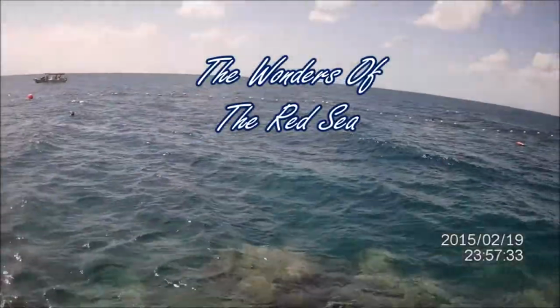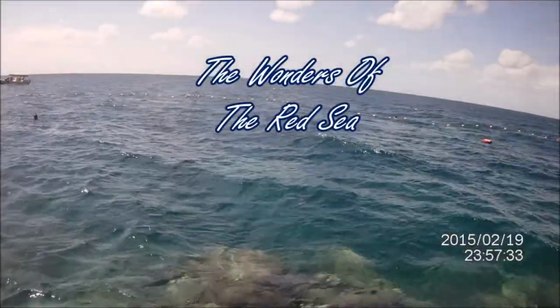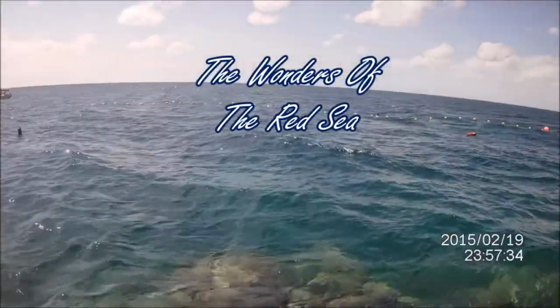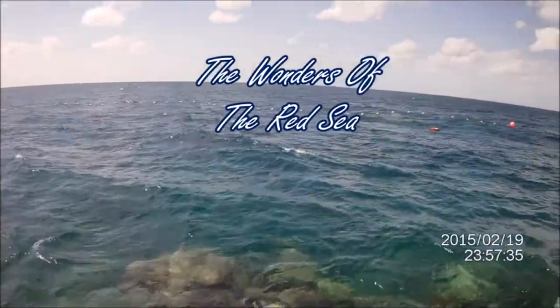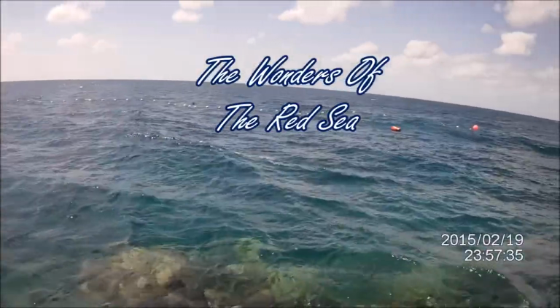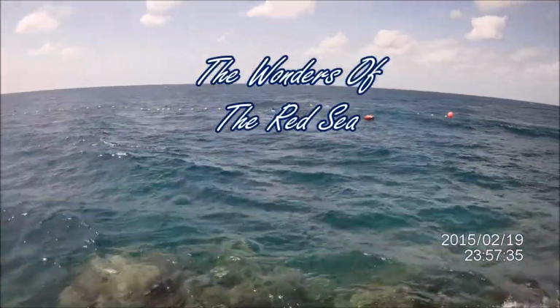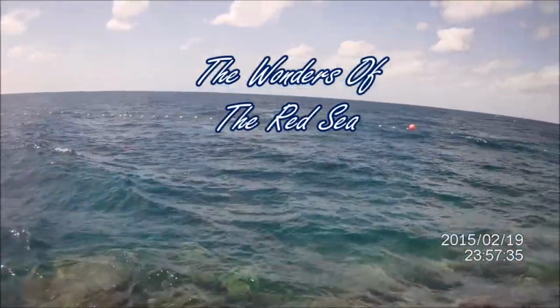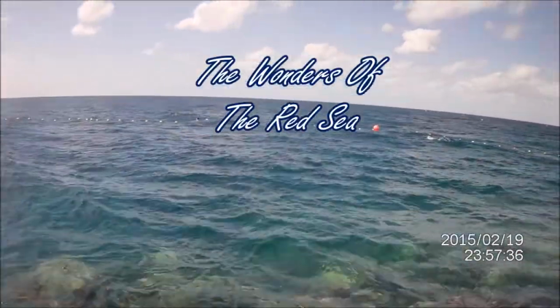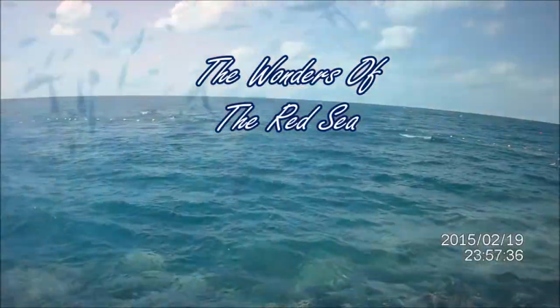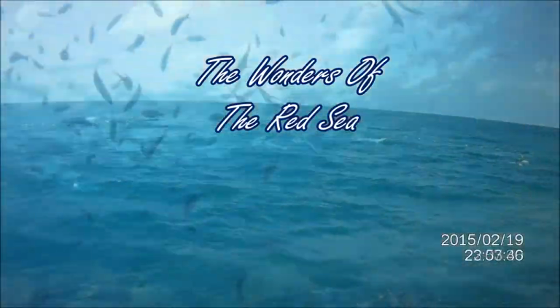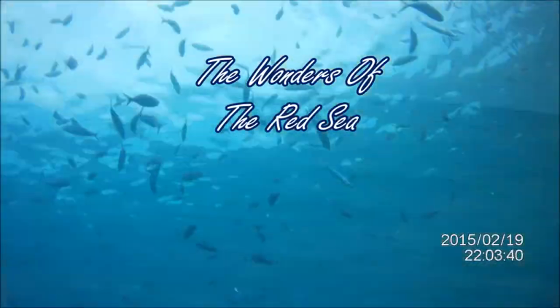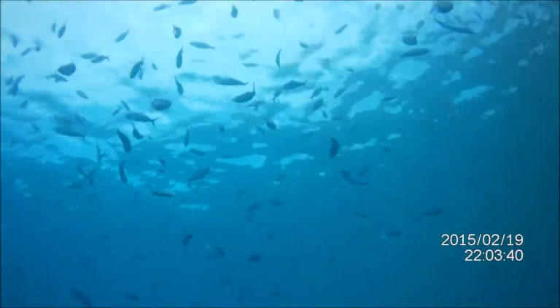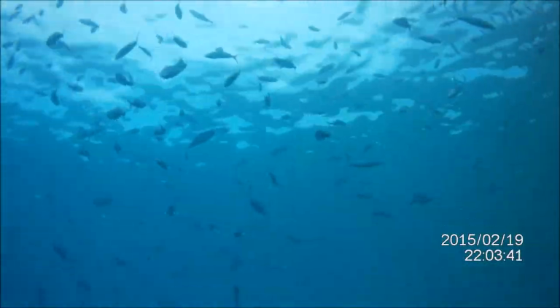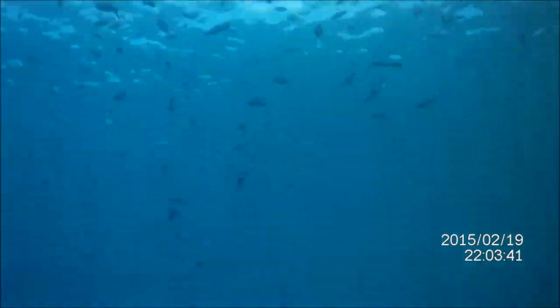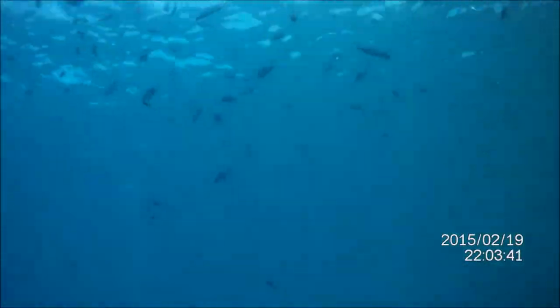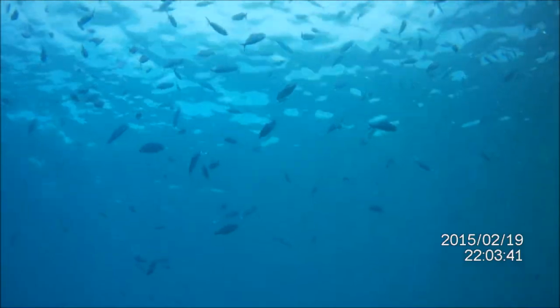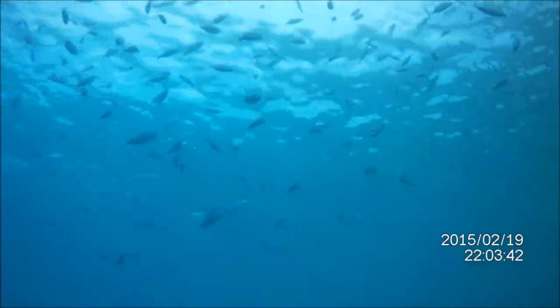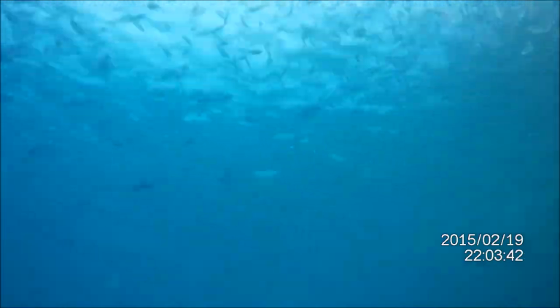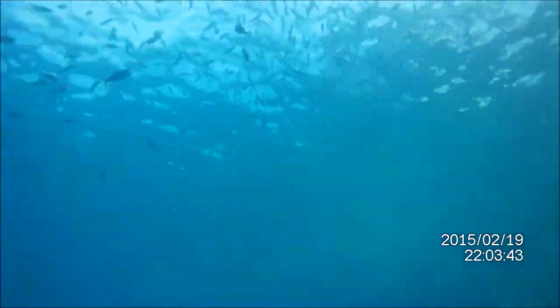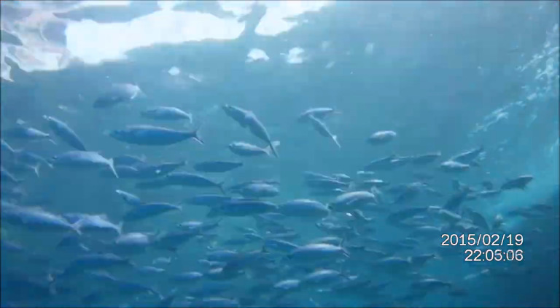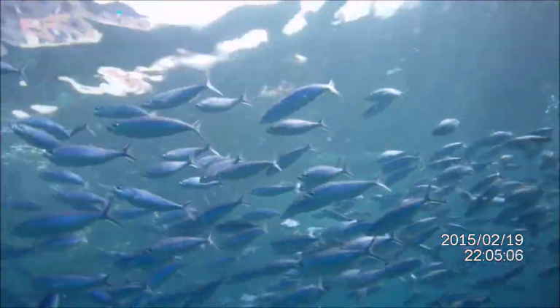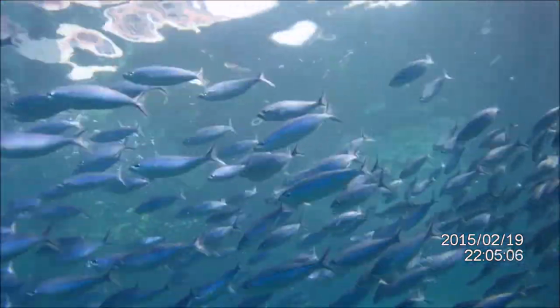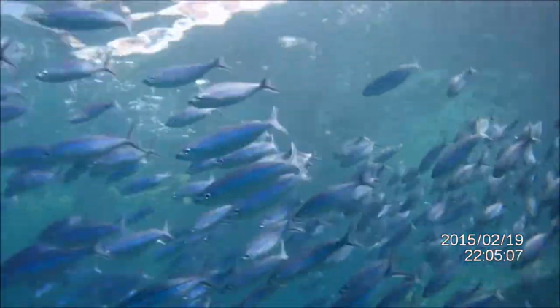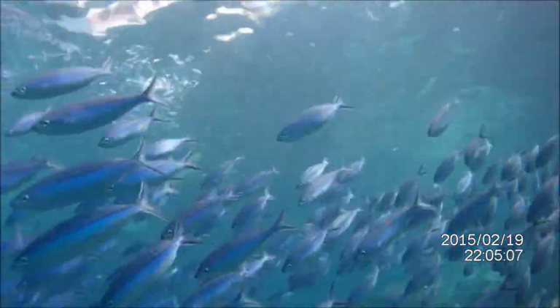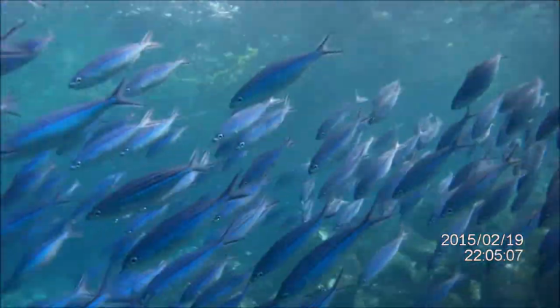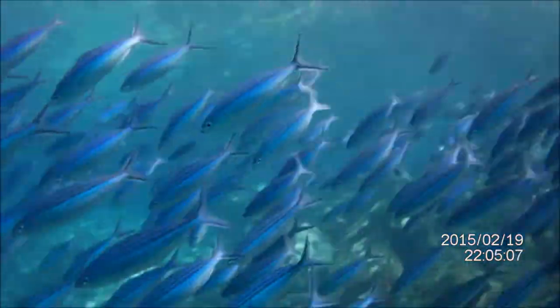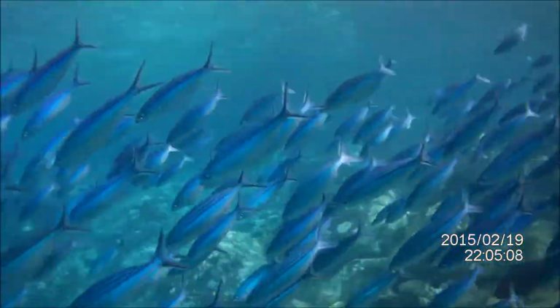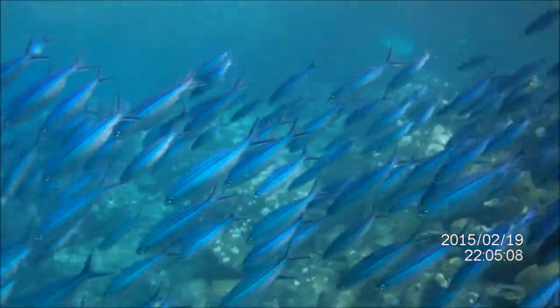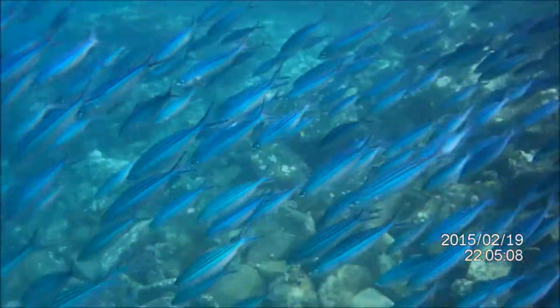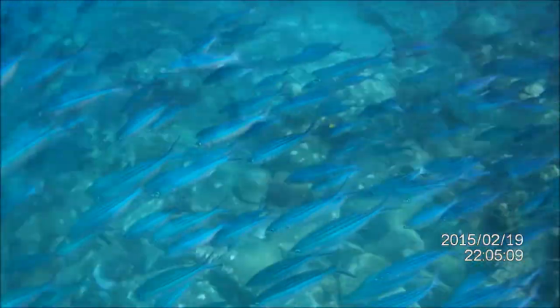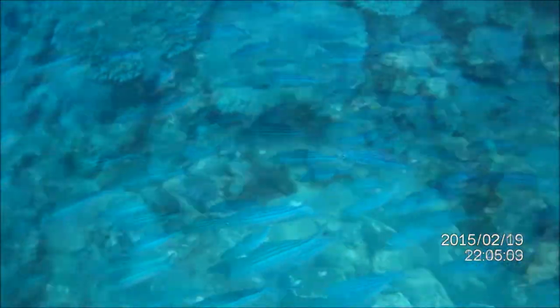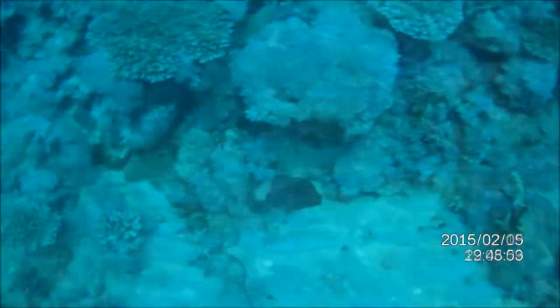The wonders of the Red Sea. Today we'll talk about the Red Sea and all its magnificent species of fish.